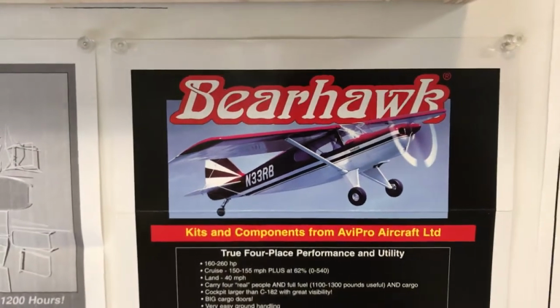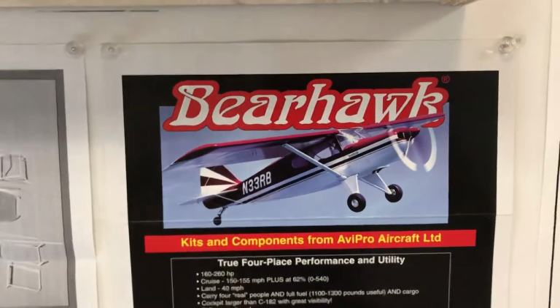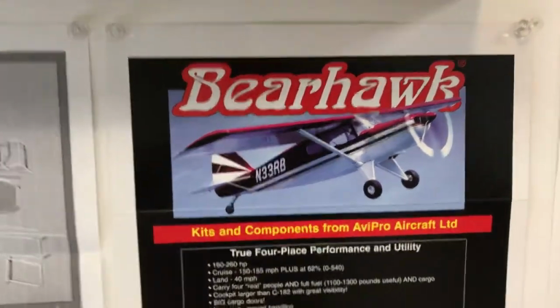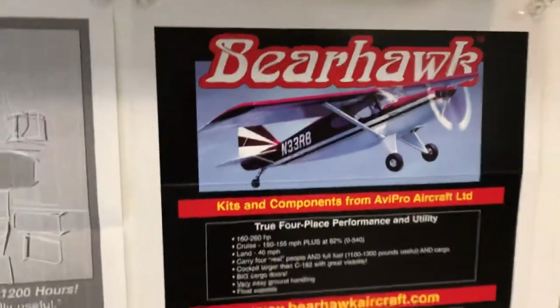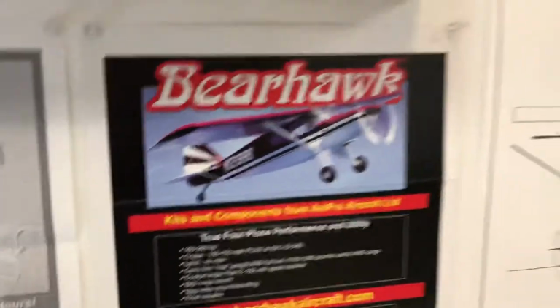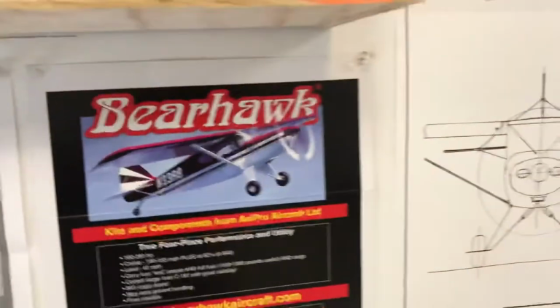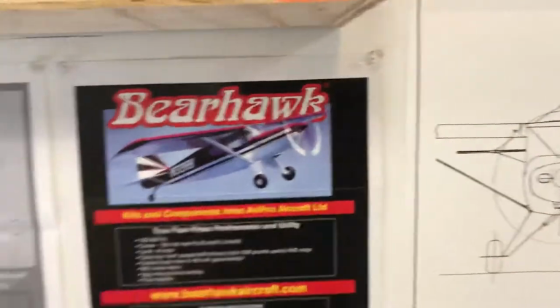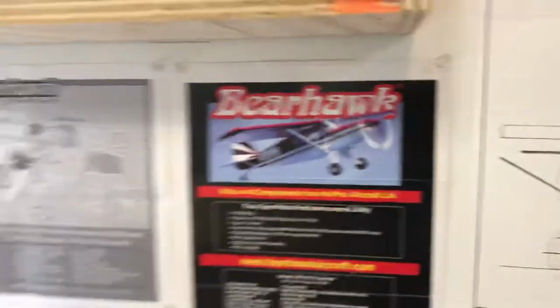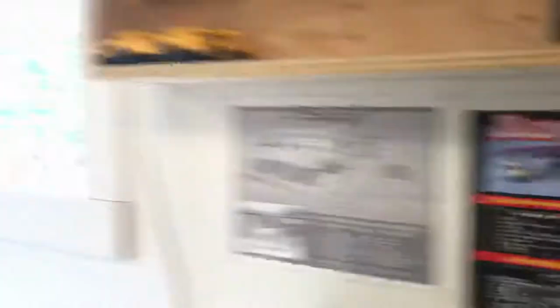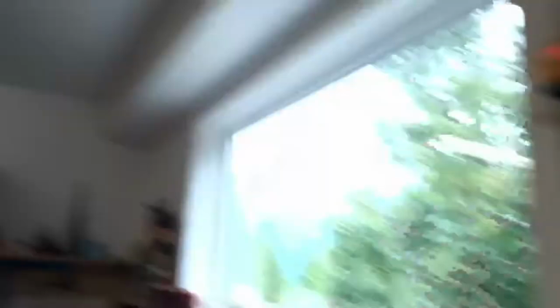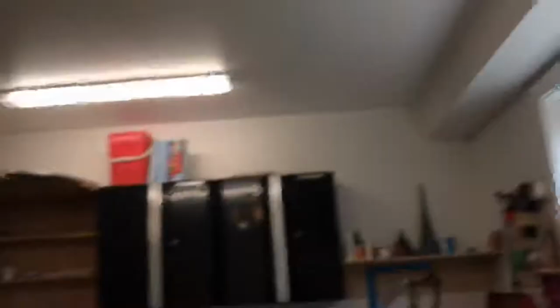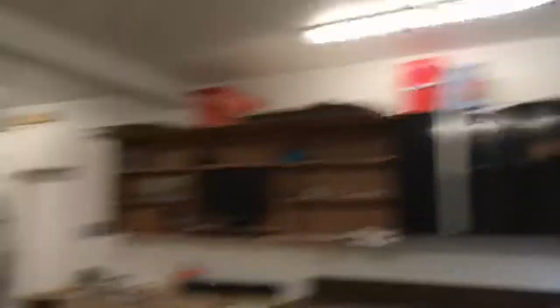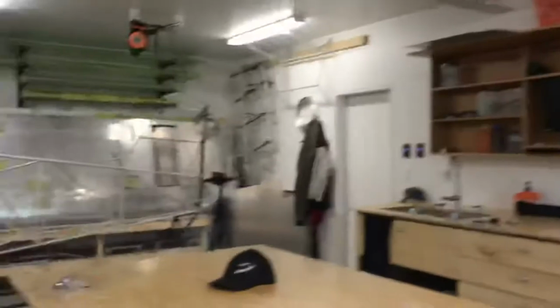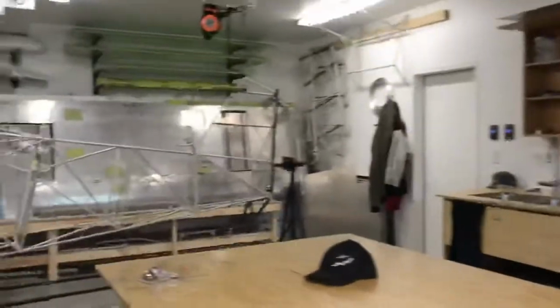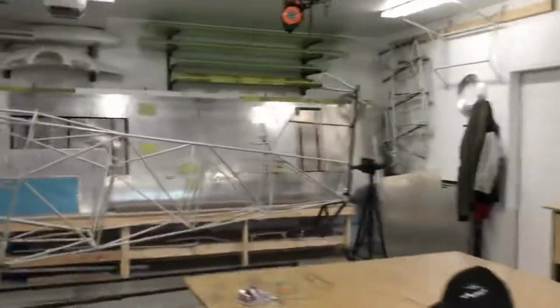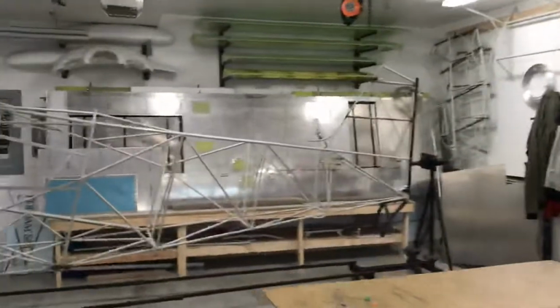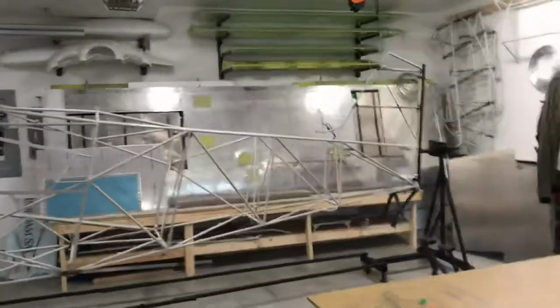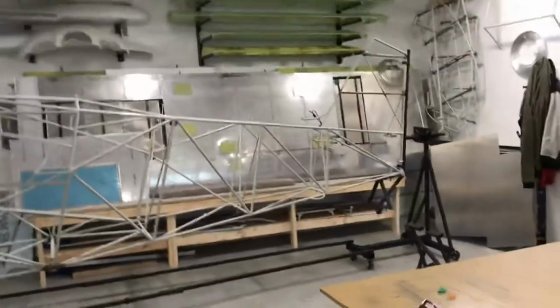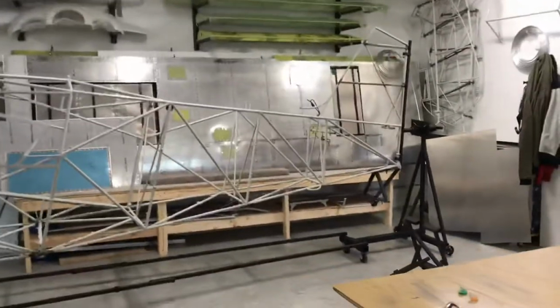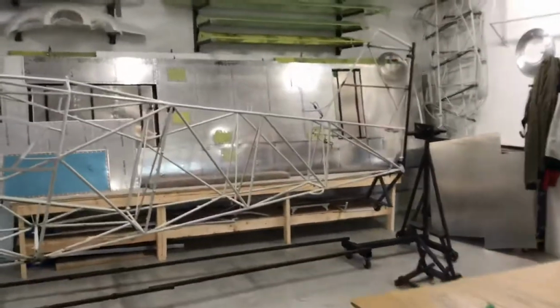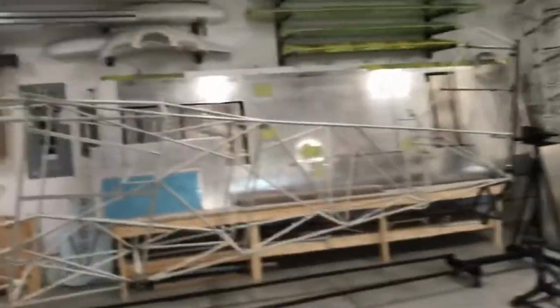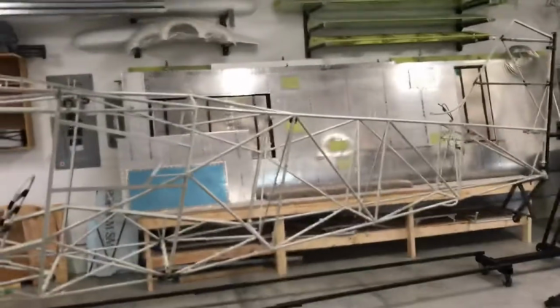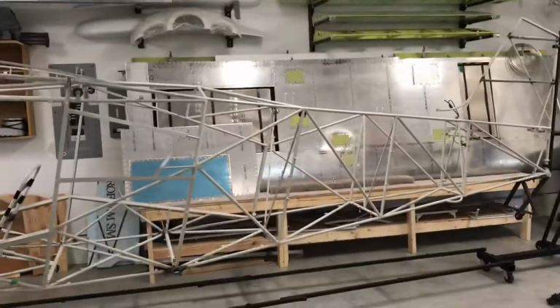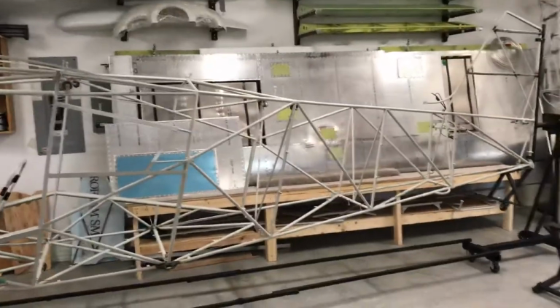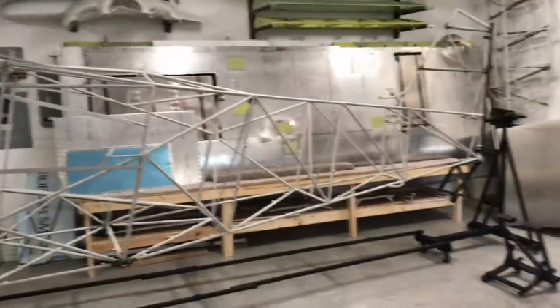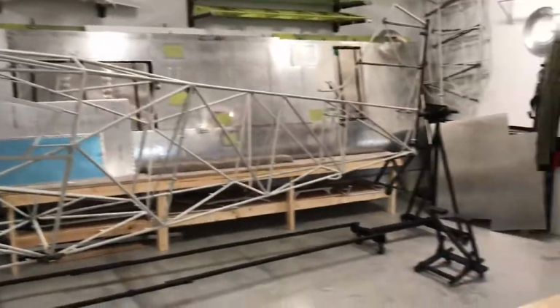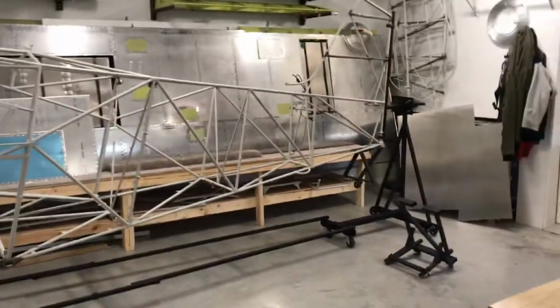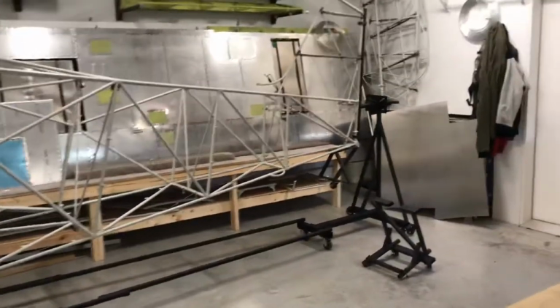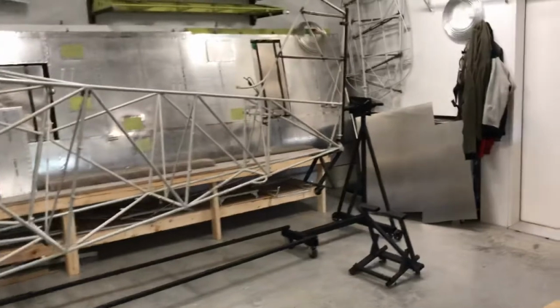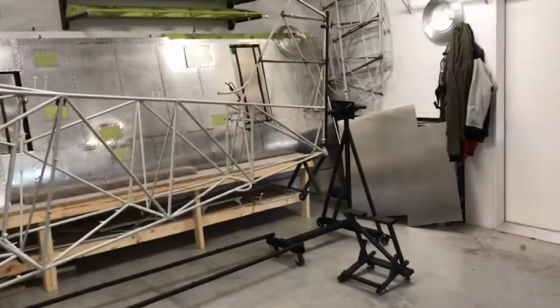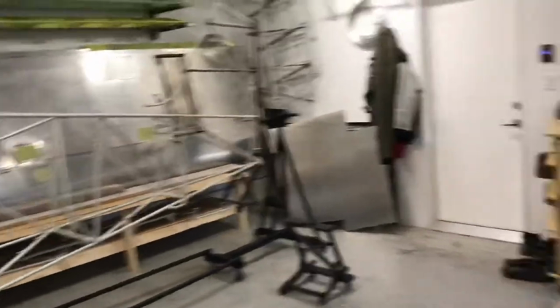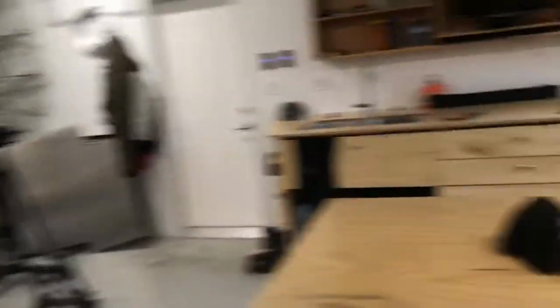Hi everyone, just a little update on where I'm at with the BC Bearhawk build. I'll show you around the shop a little bit. I haven't made a ton of progress since the last video but I have done a few things.